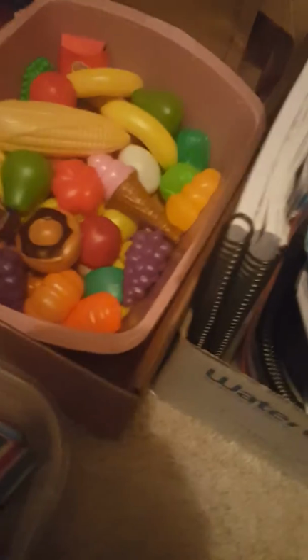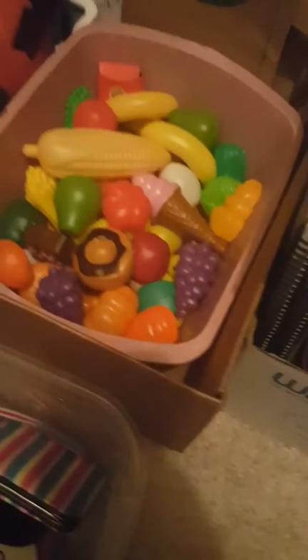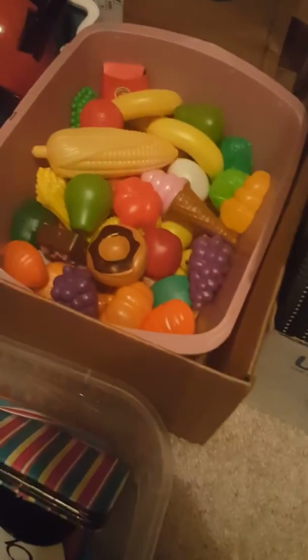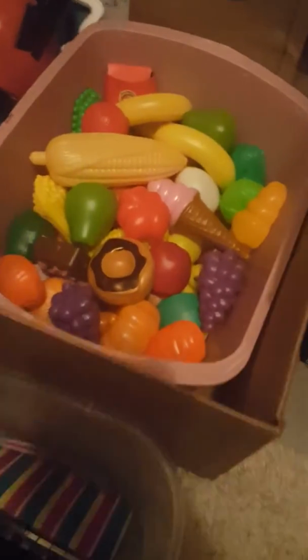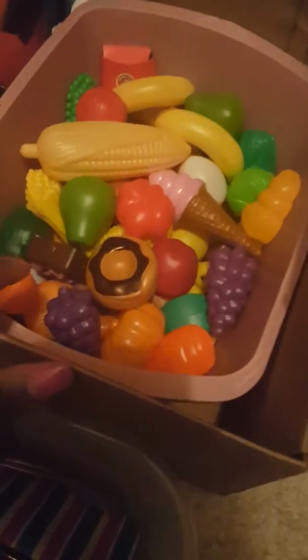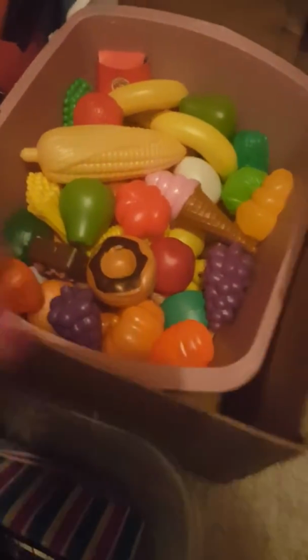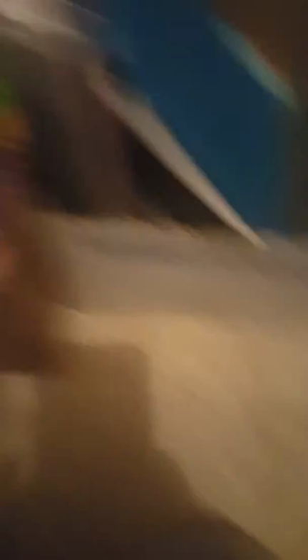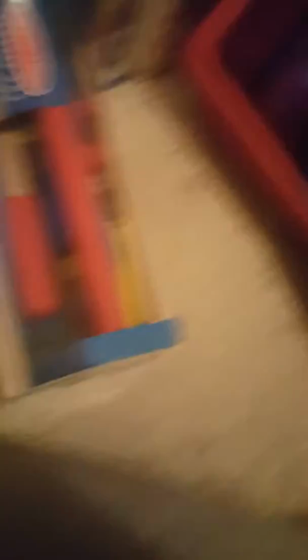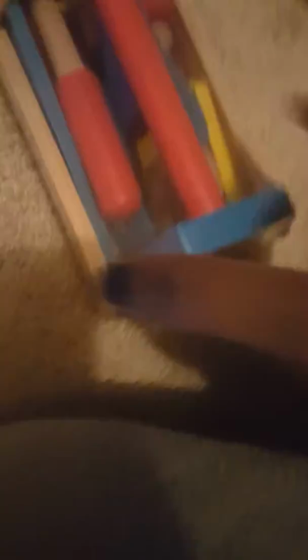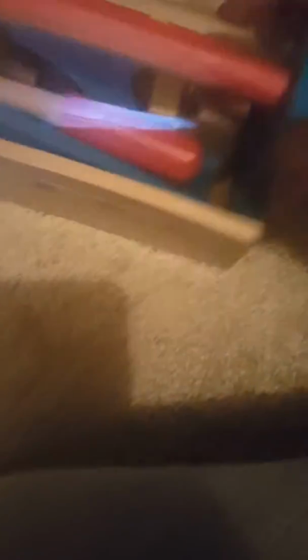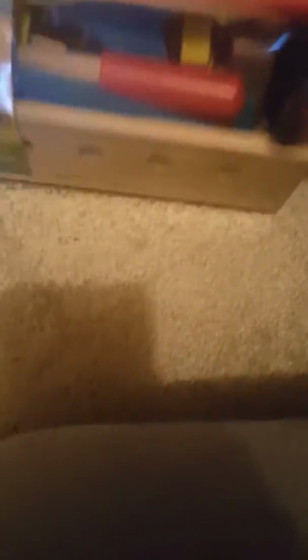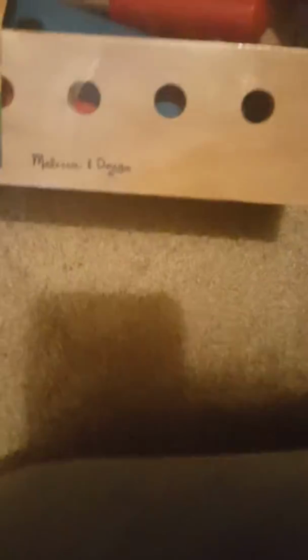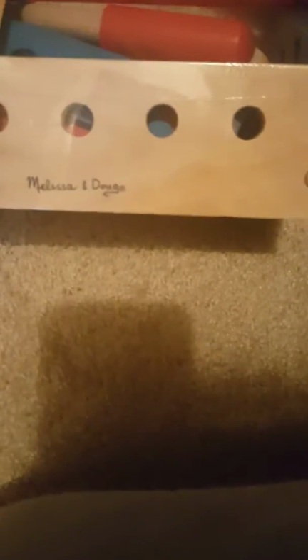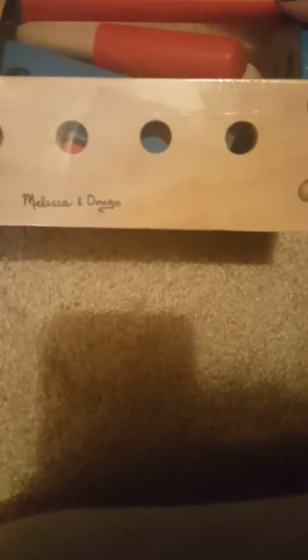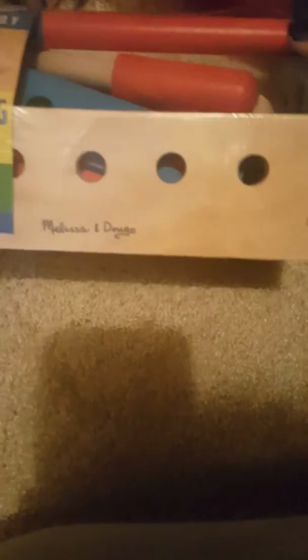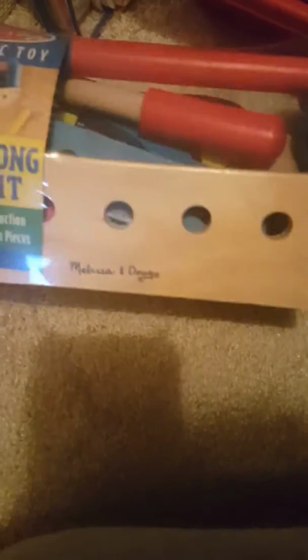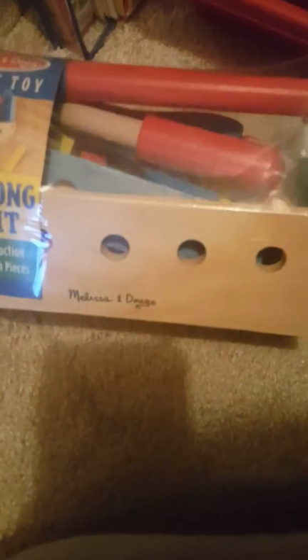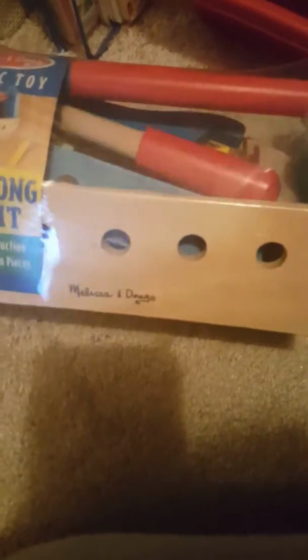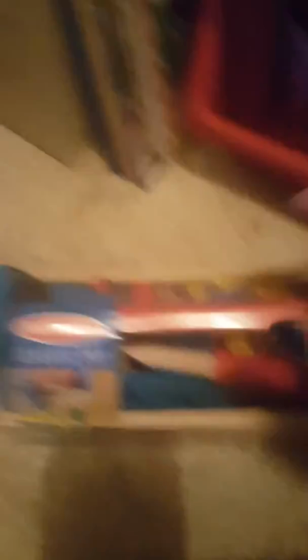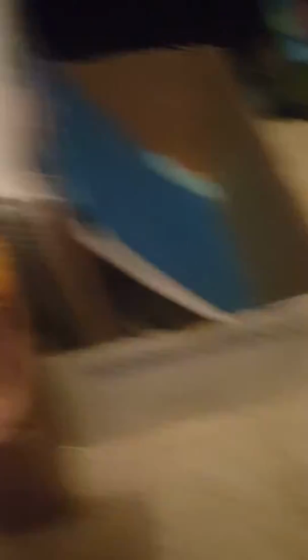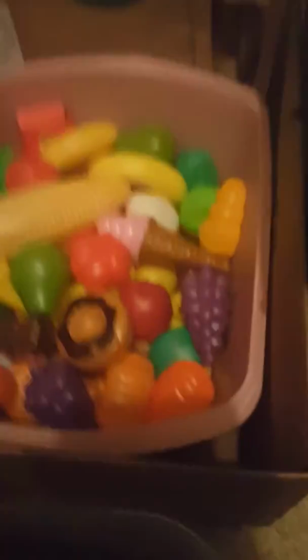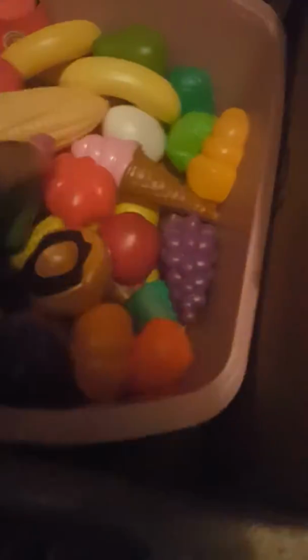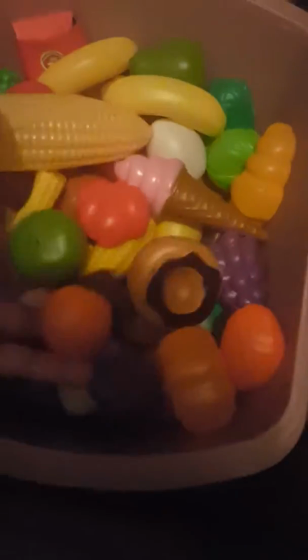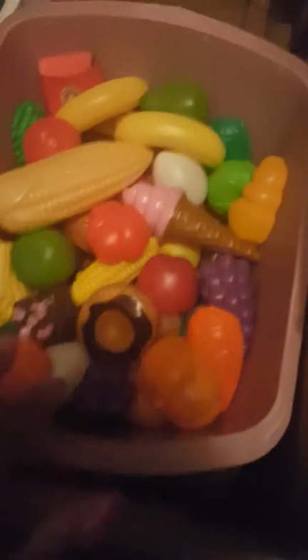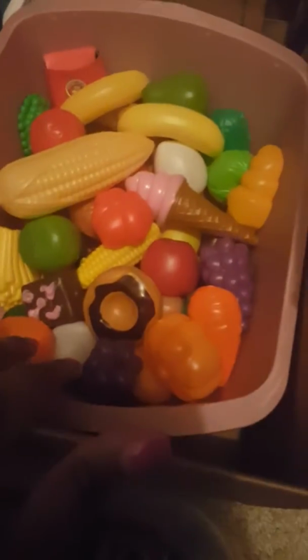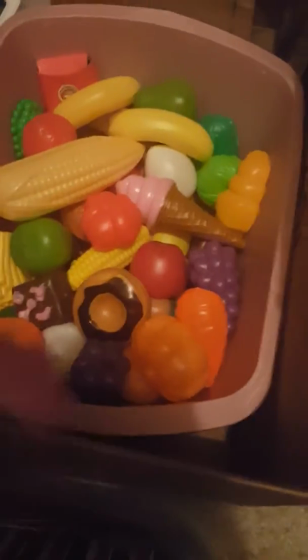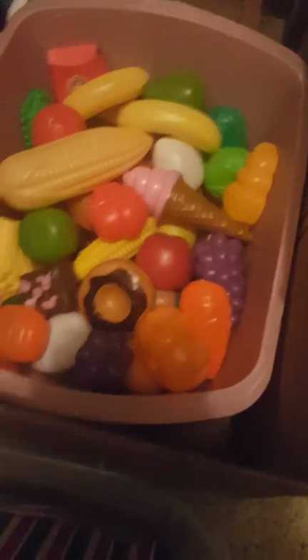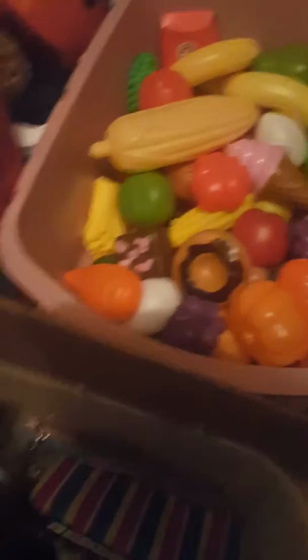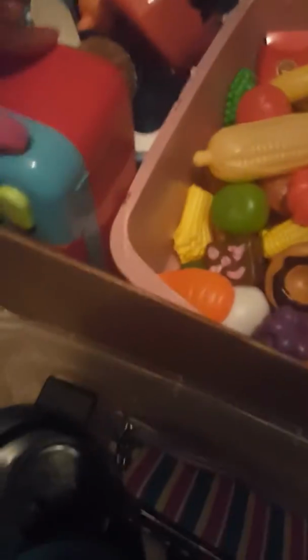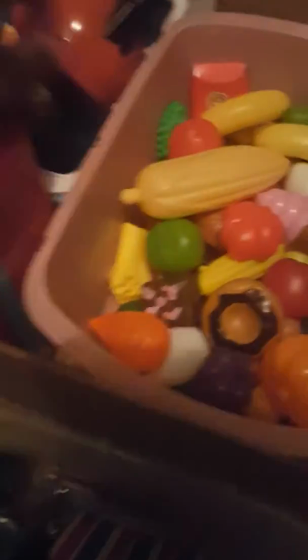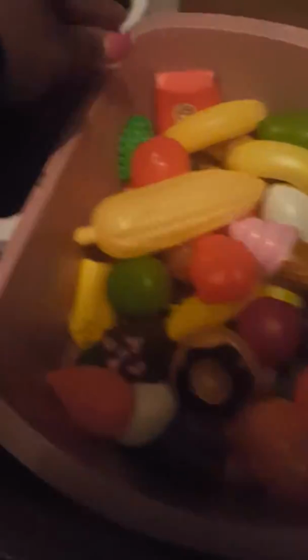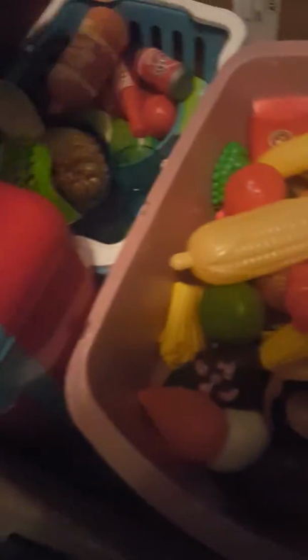It's just tools — we're going to use this for fine motor skills. Here's all her little play food, her little microwave and cups.